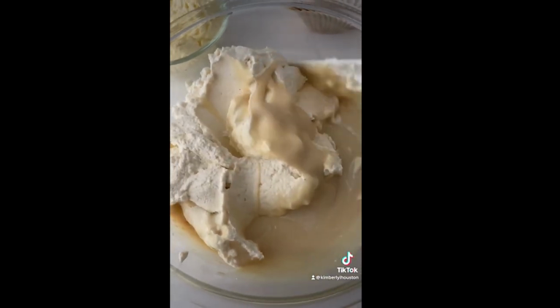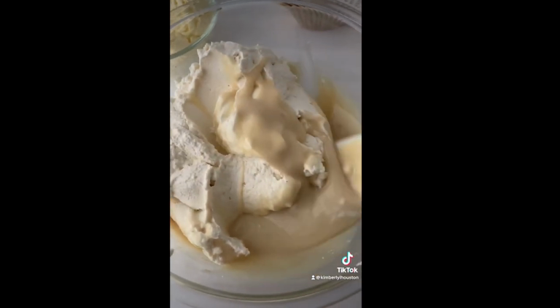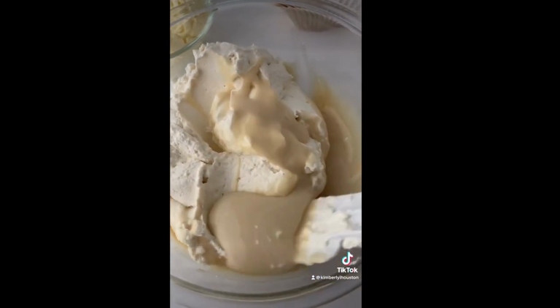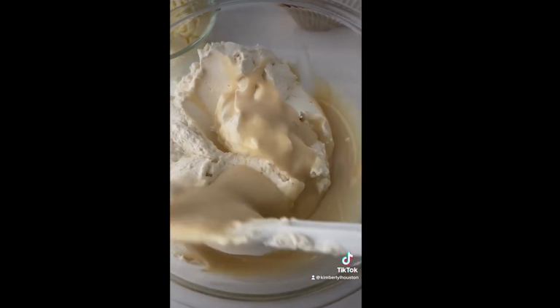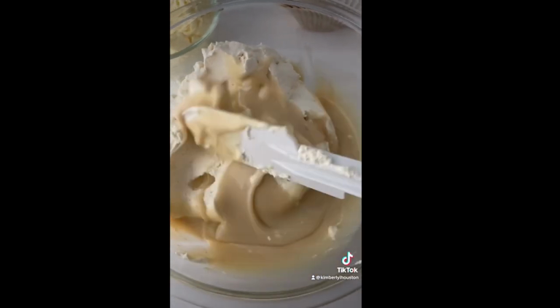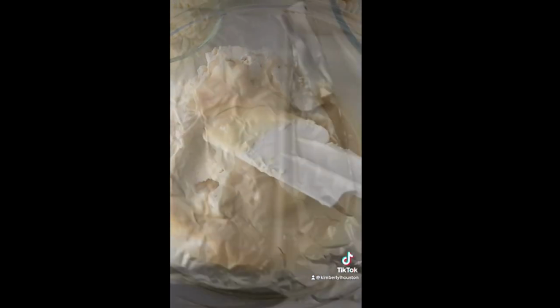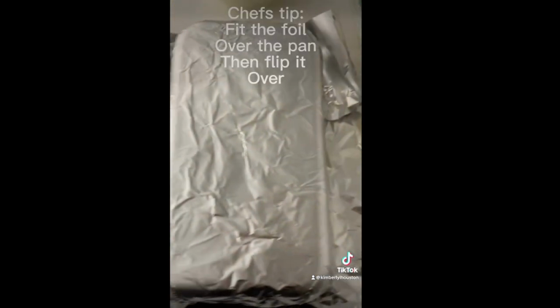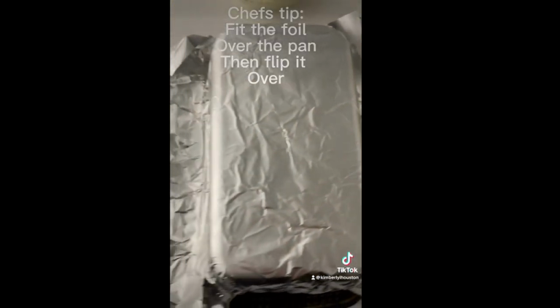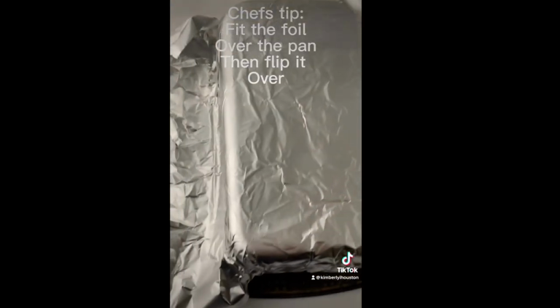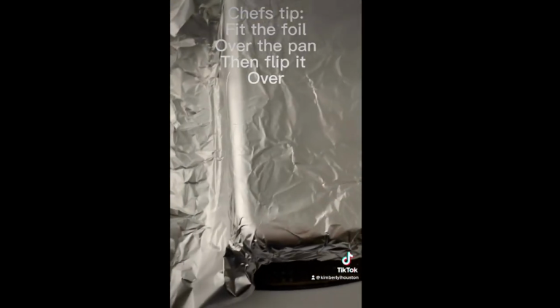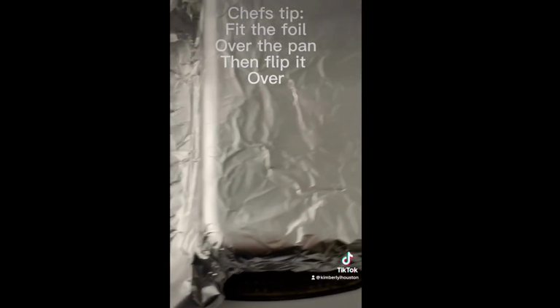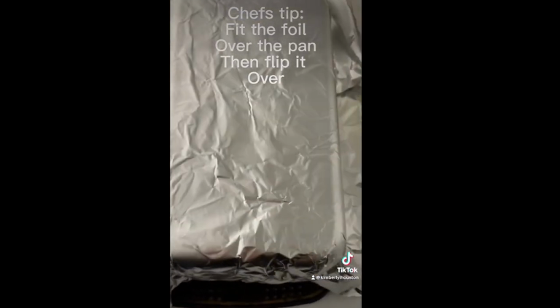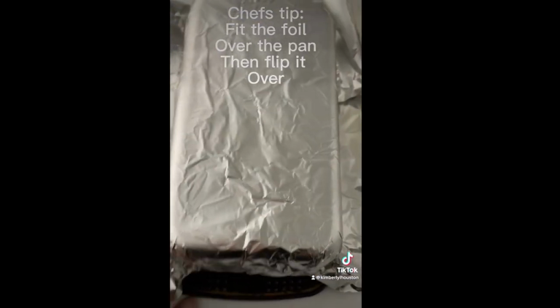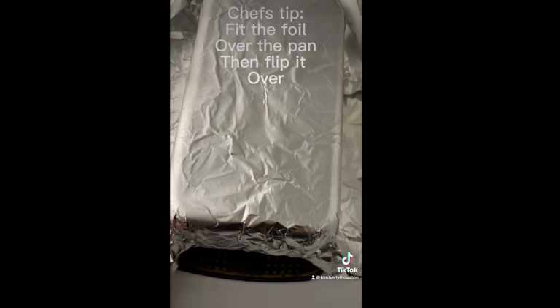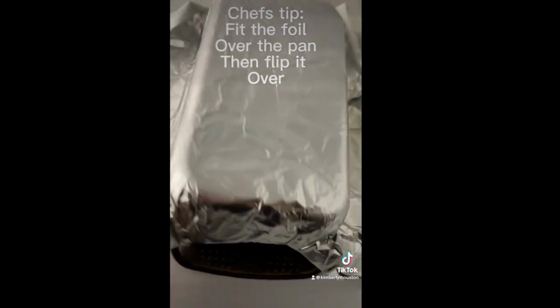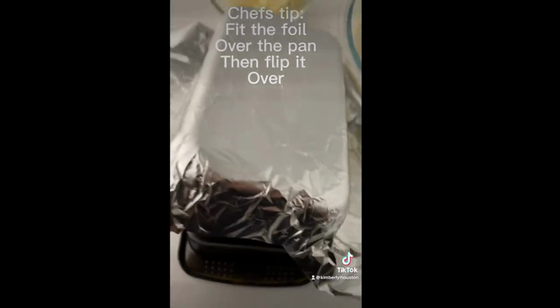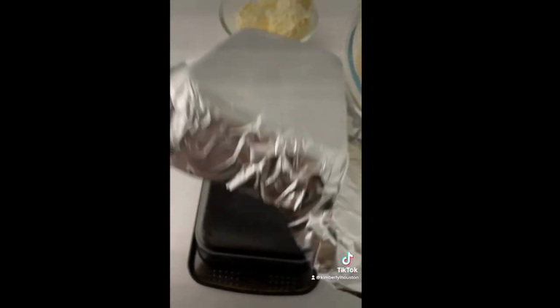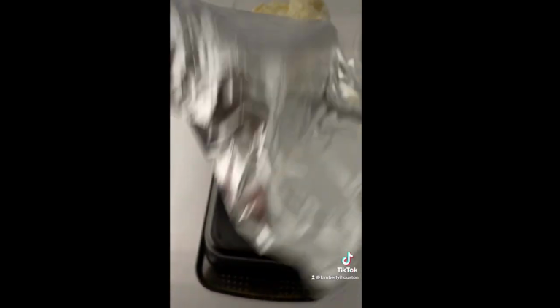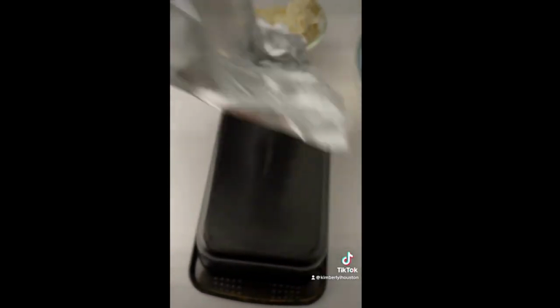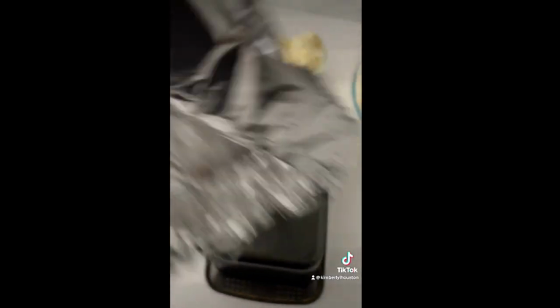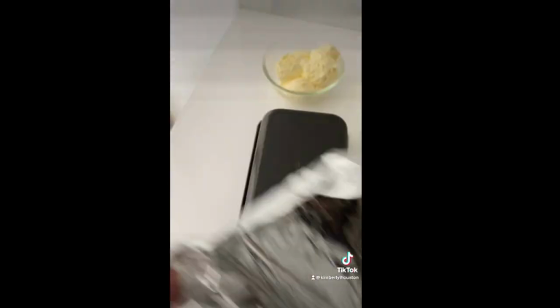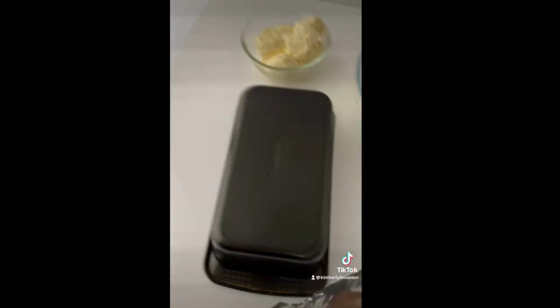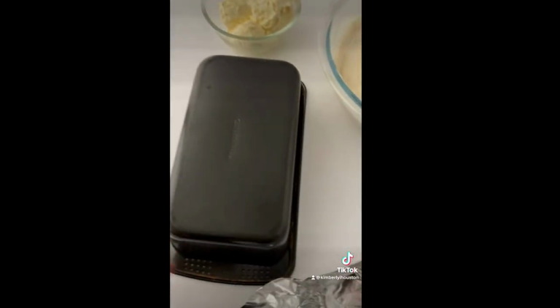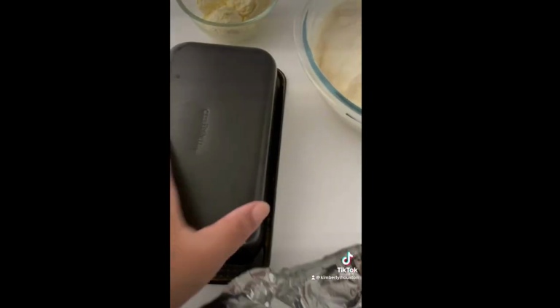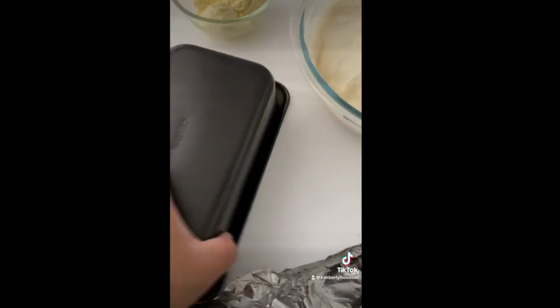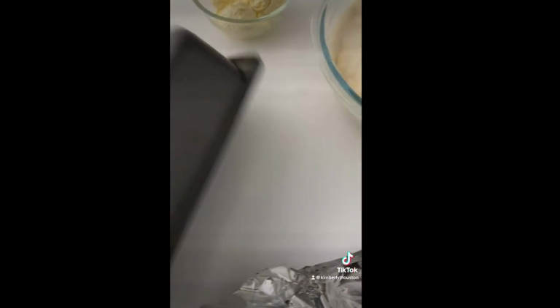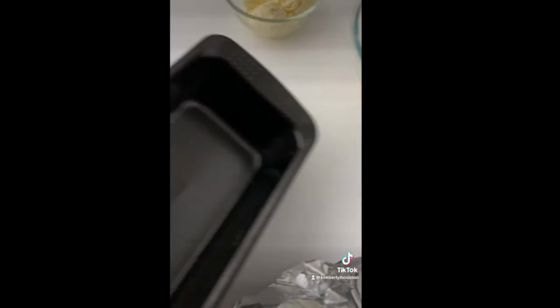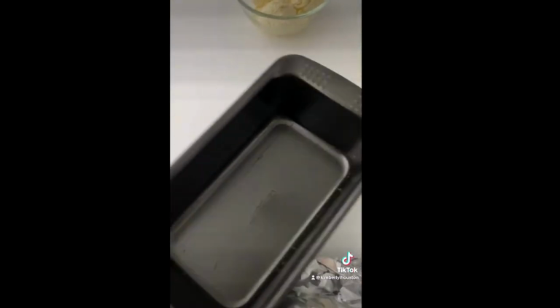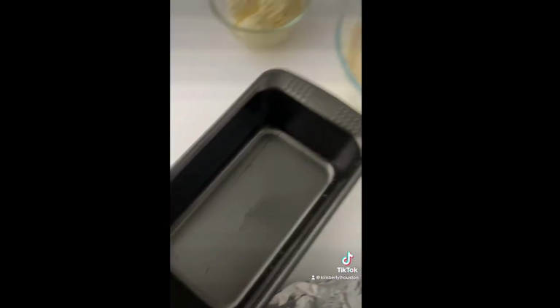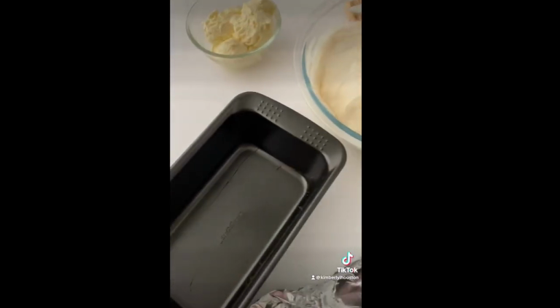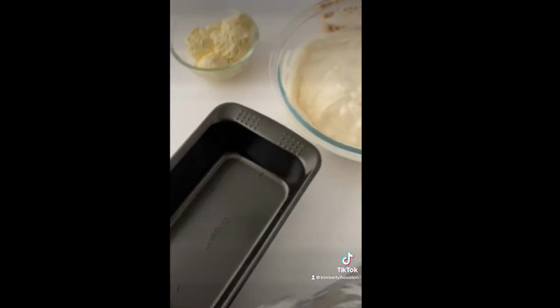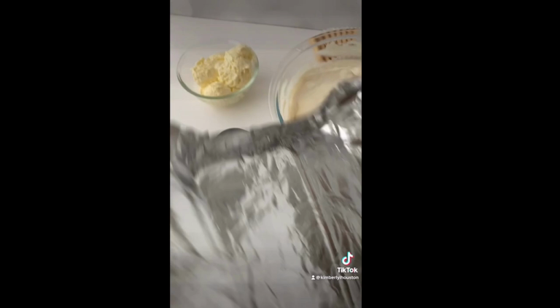It was hard to do while holding the foam, so just as a tip: fit the foil over the outside of your pan, then flip your pan over, drop your foil inside, and now boom — it's in there.